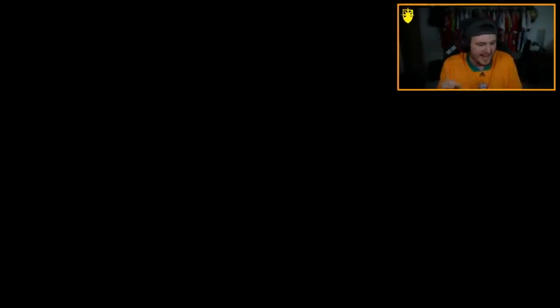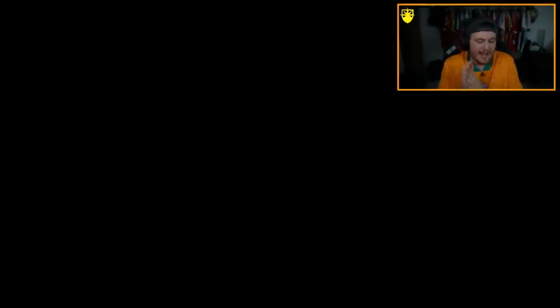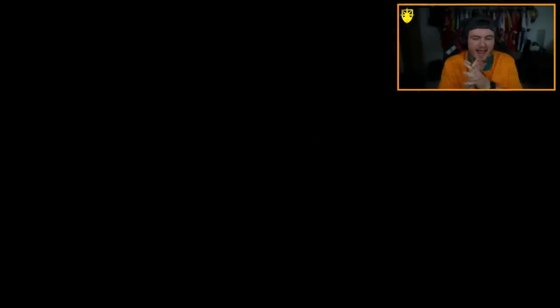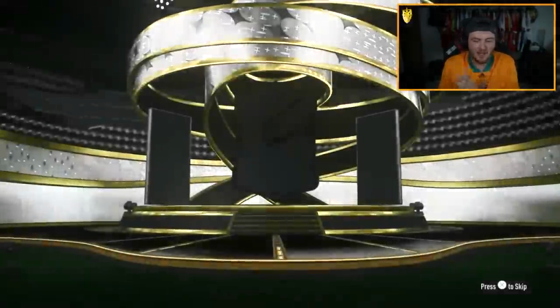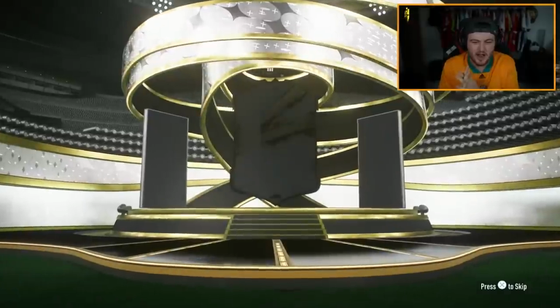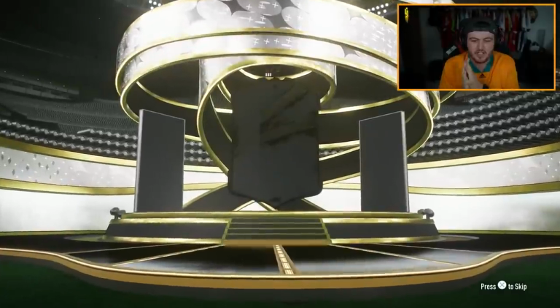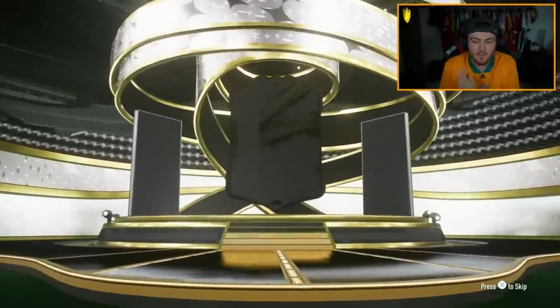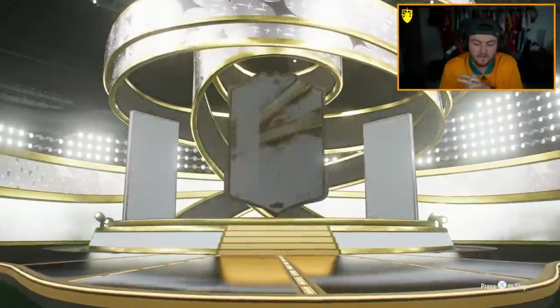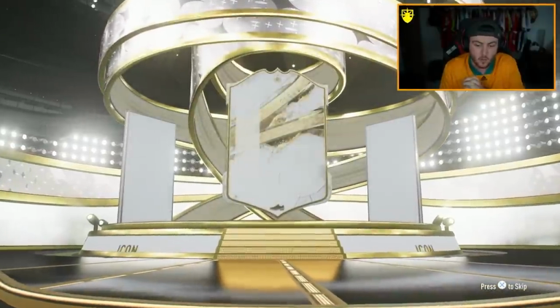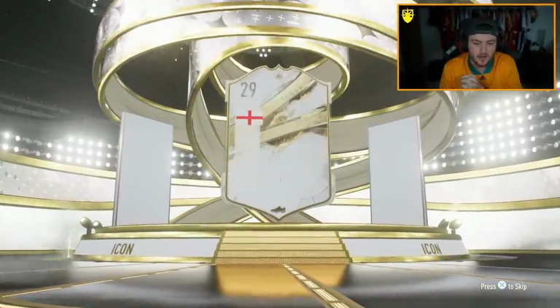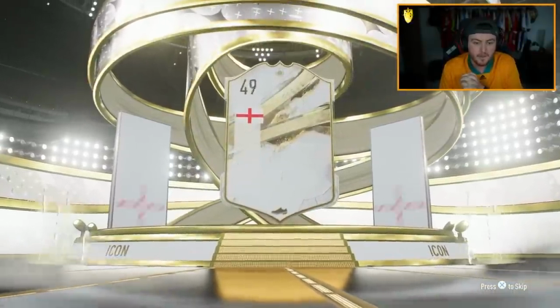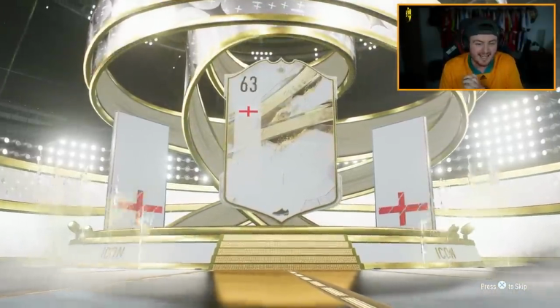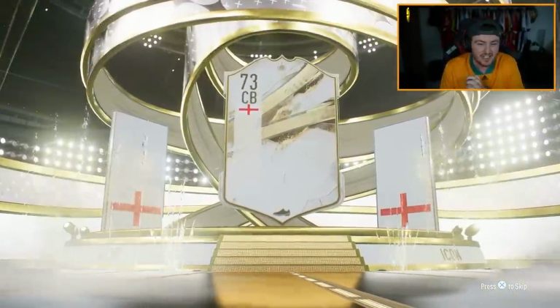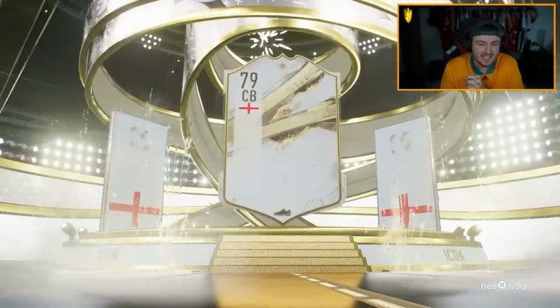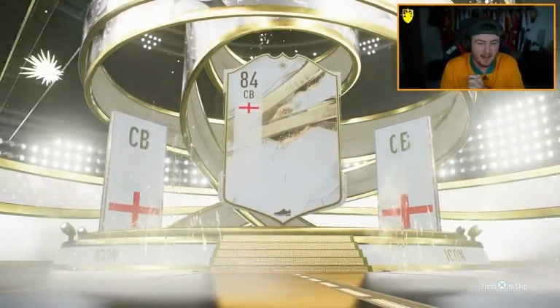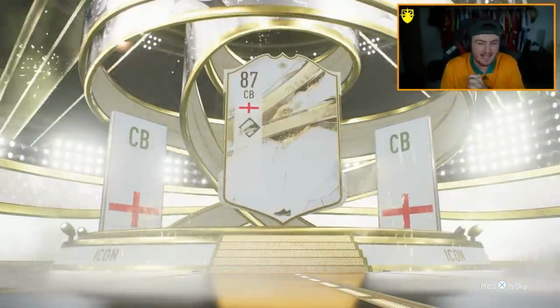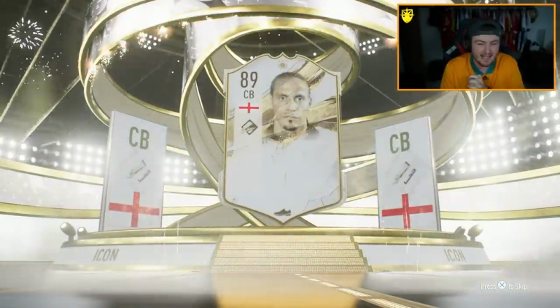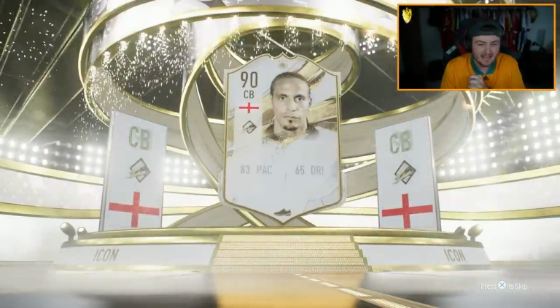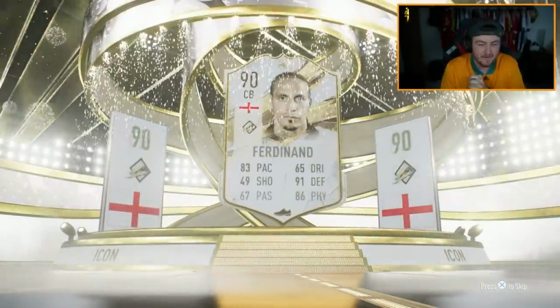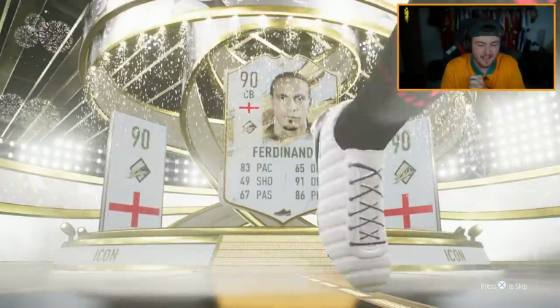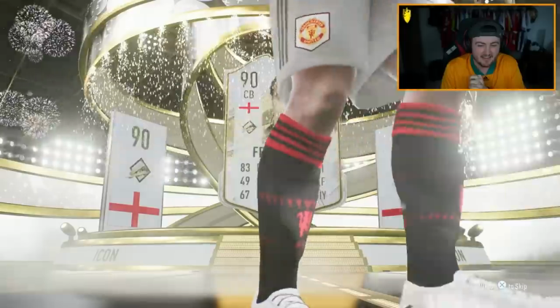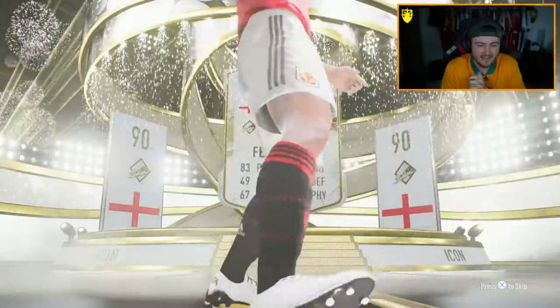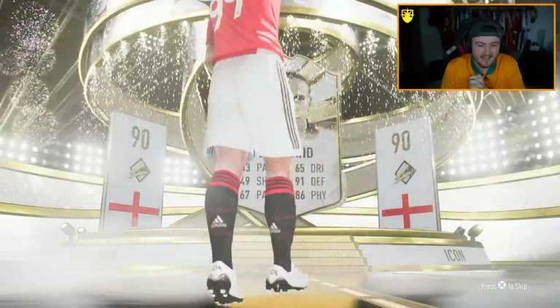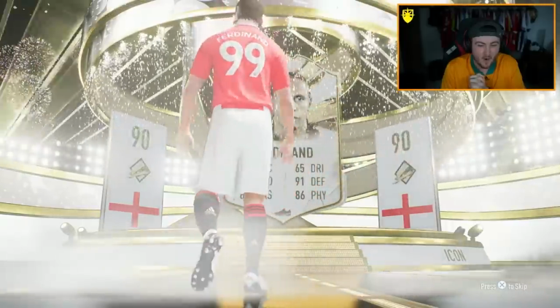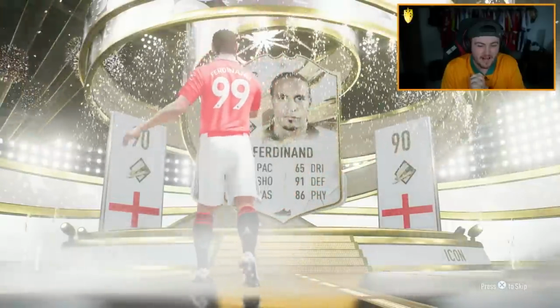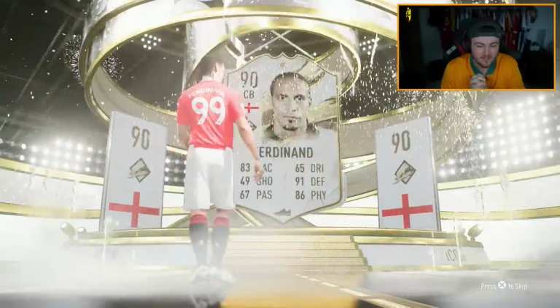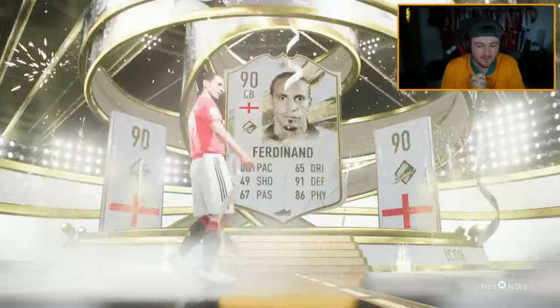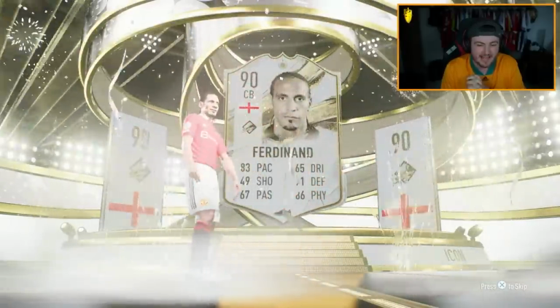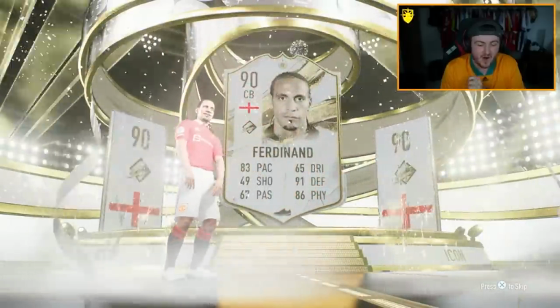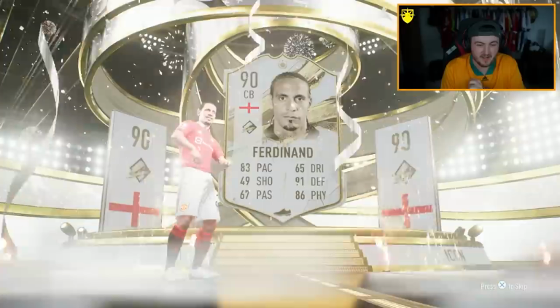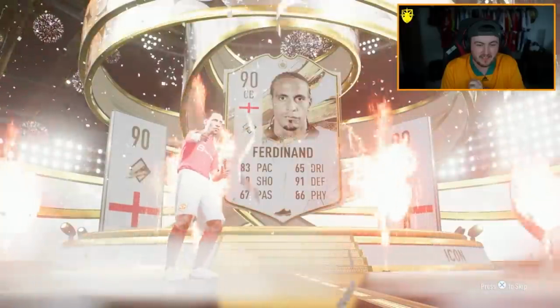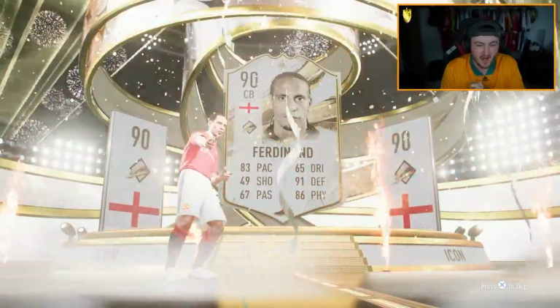Can we get a good icon? It's a prime icon for the first one — English, centre-back, Rio Ferdinand. I already have him untradeable. That is not ideal. Yikes.